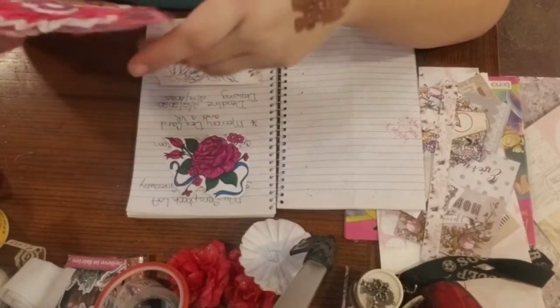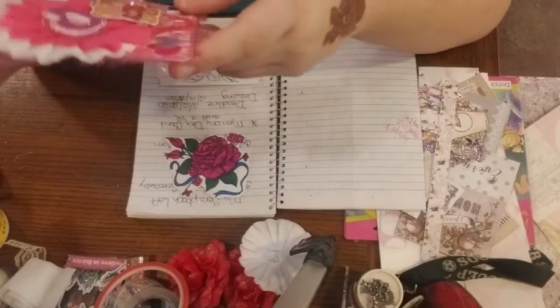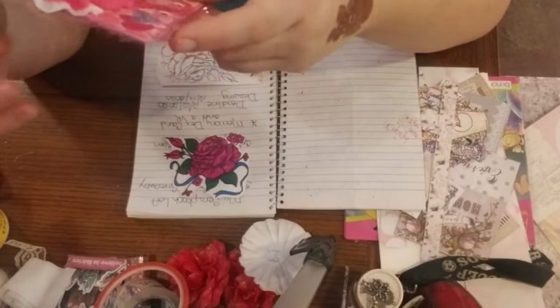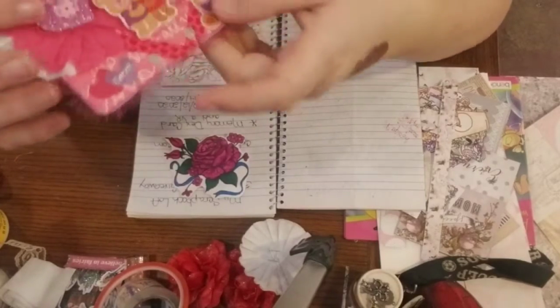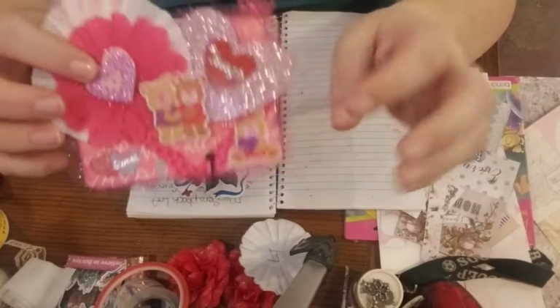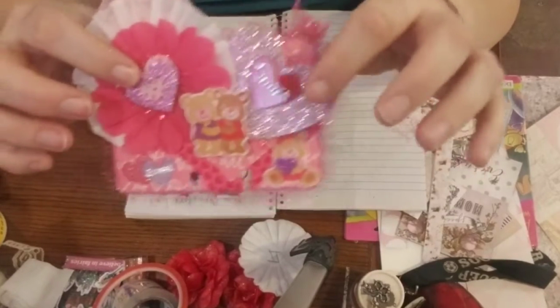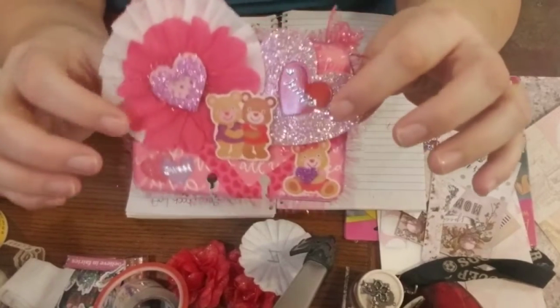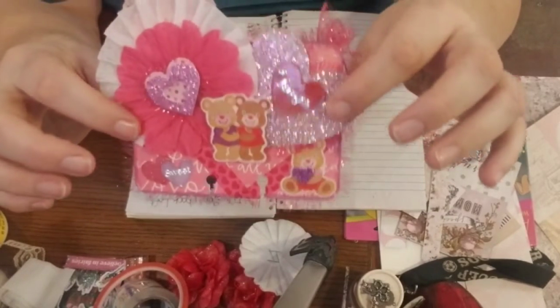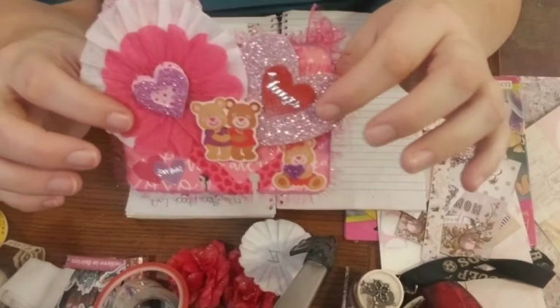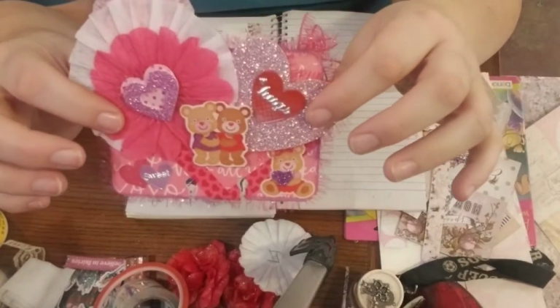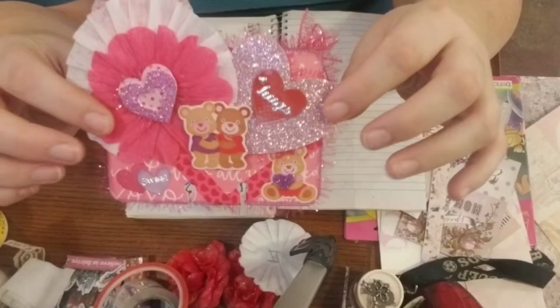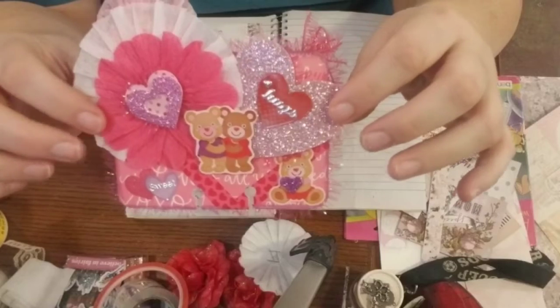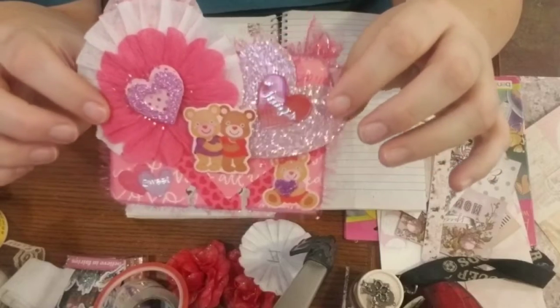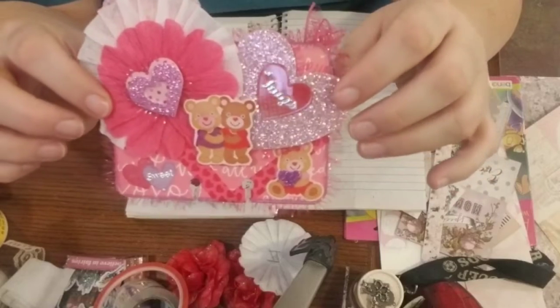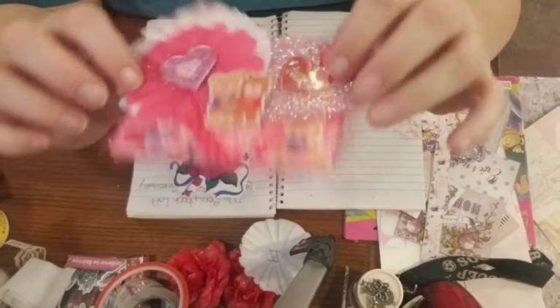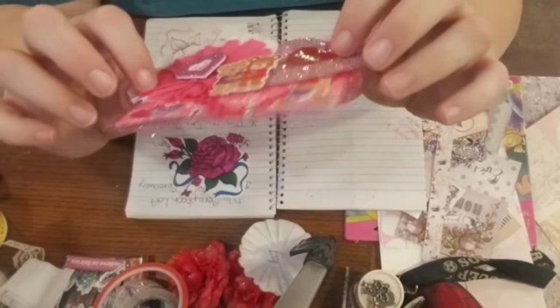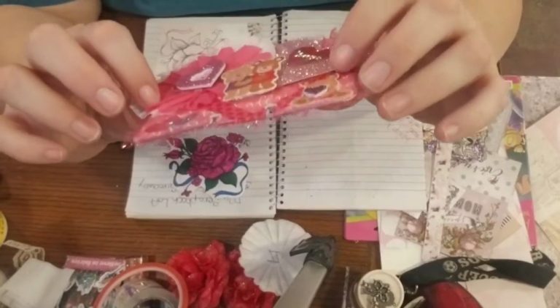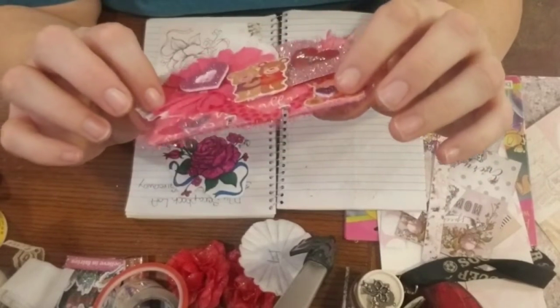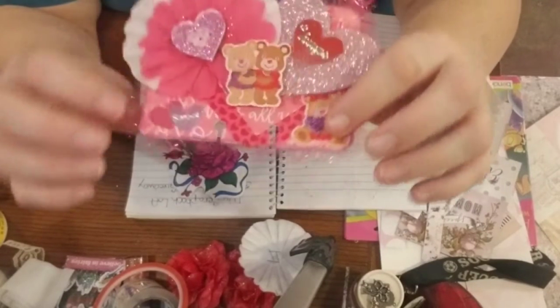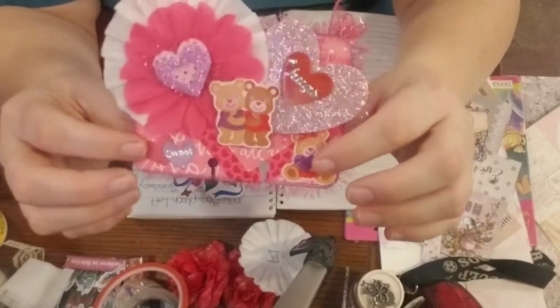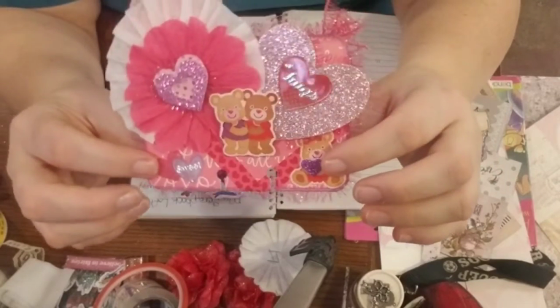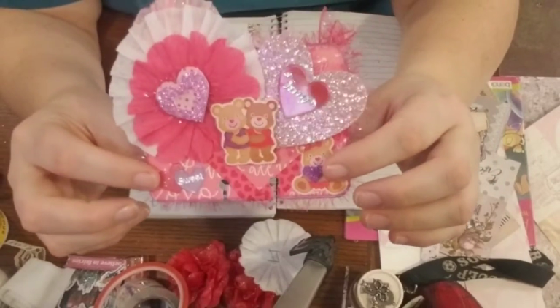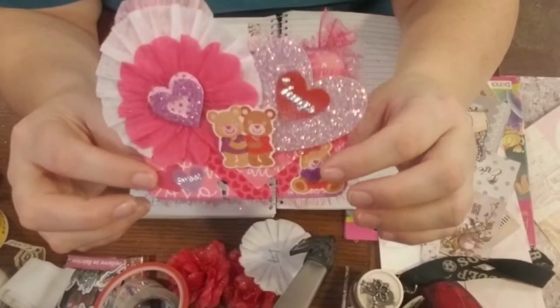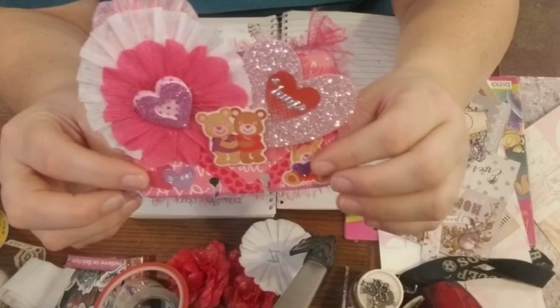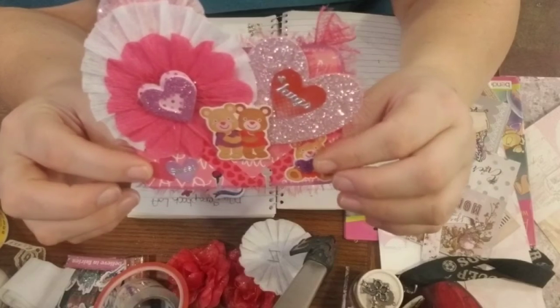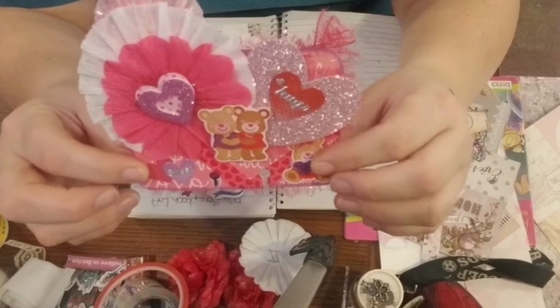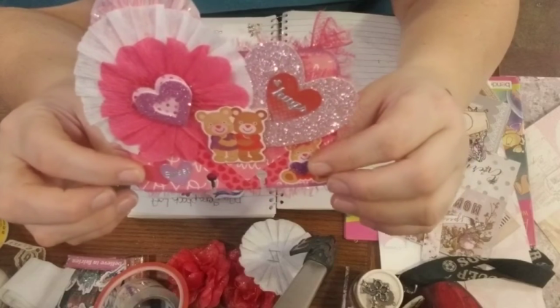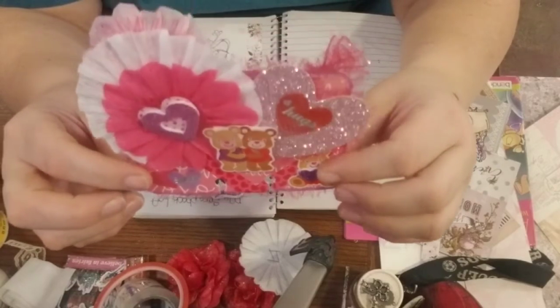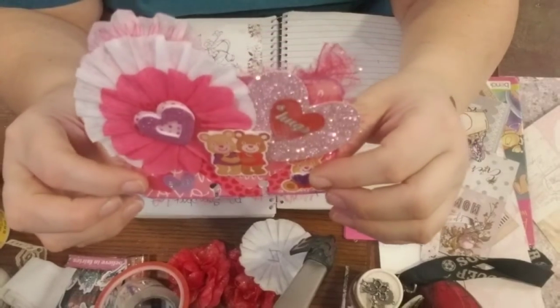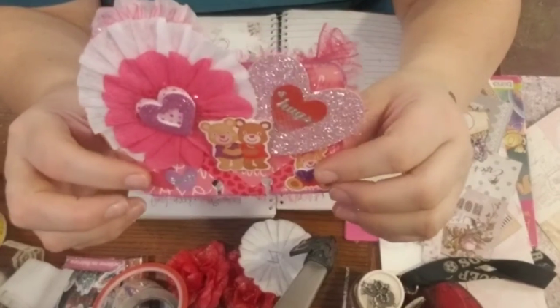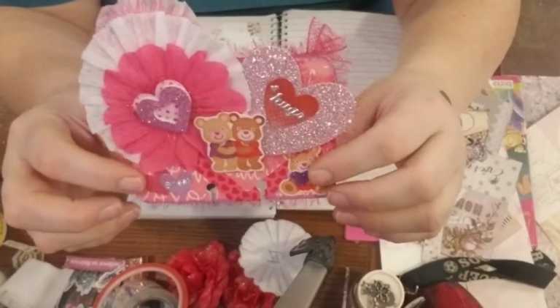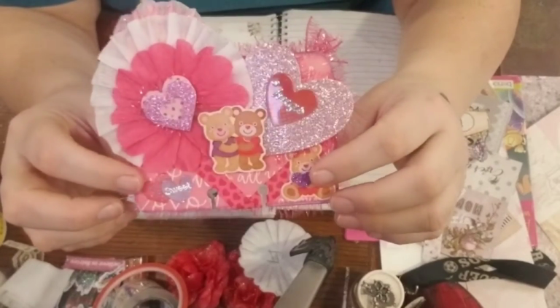So I wanted to show you my memory dex. Here we go. I'm going to do a Valentine's one. I'm just trying stuff out, seeing what I like, what I dislike.